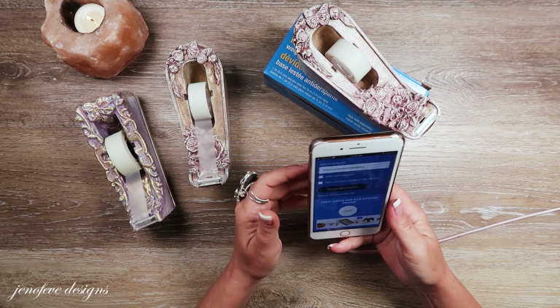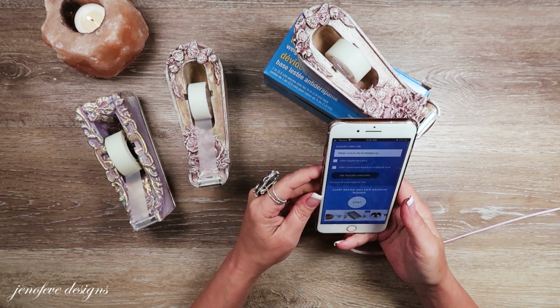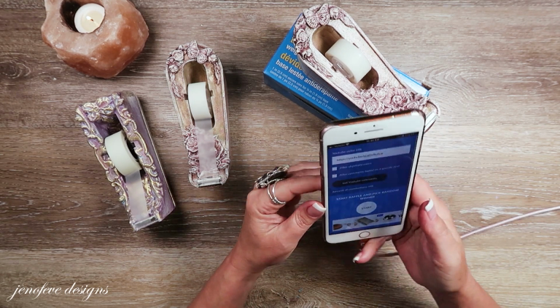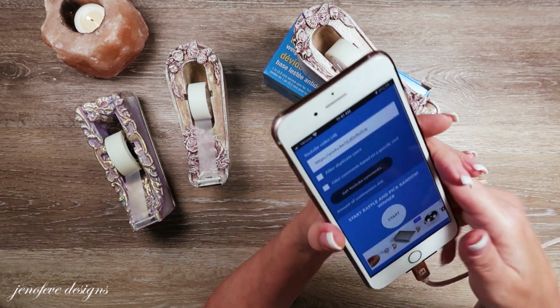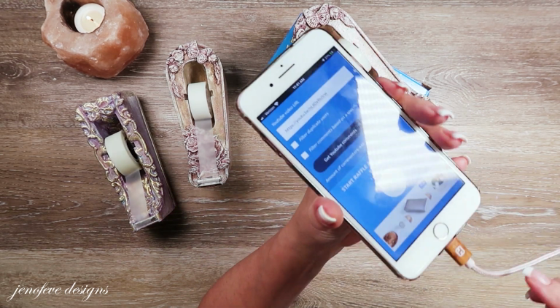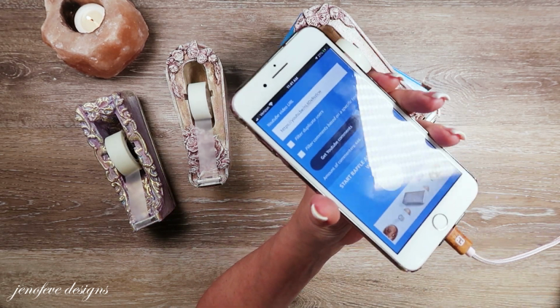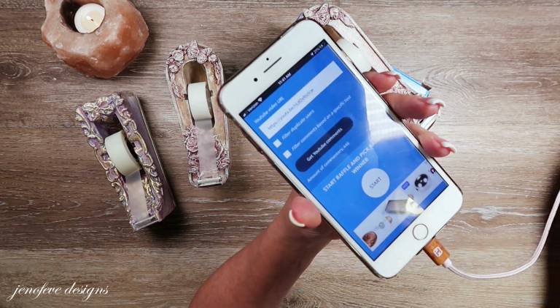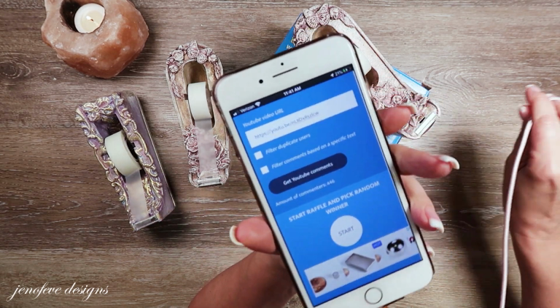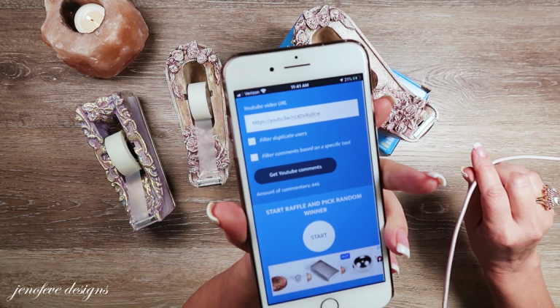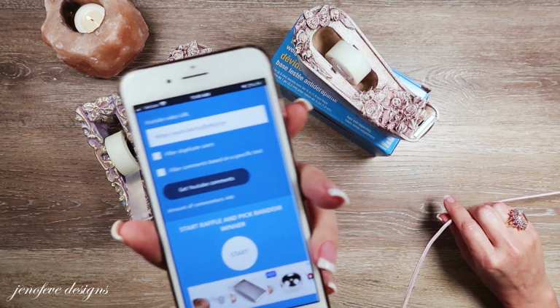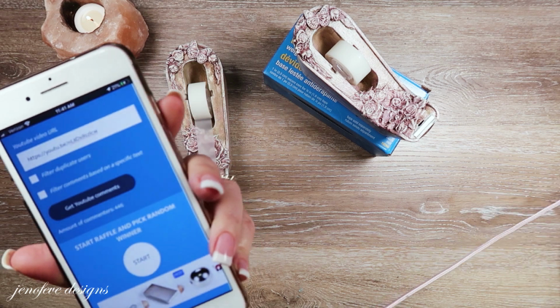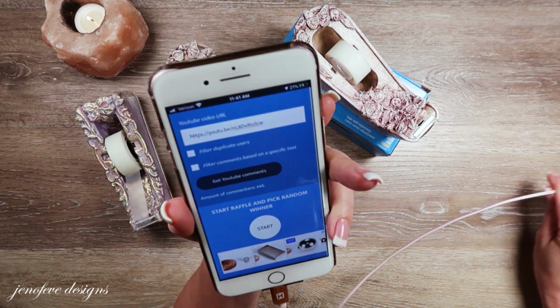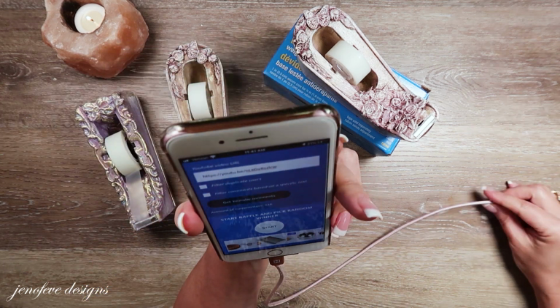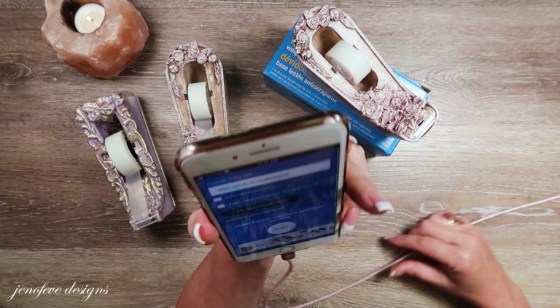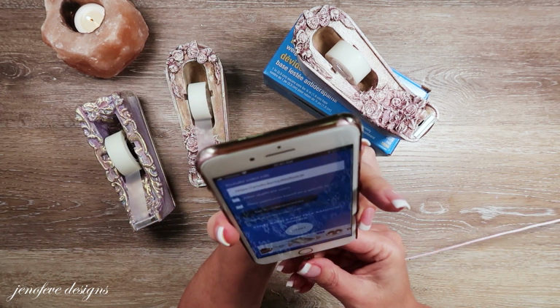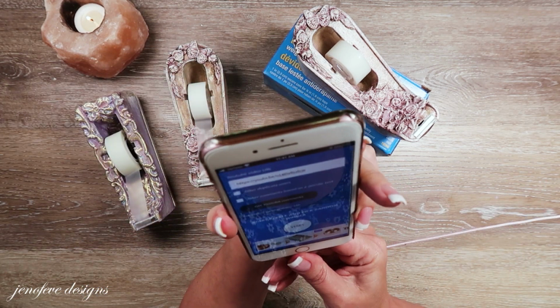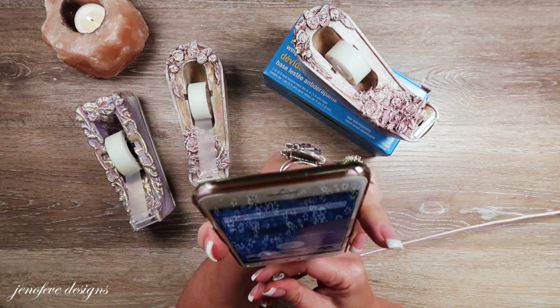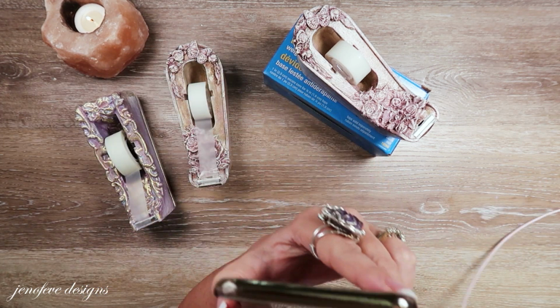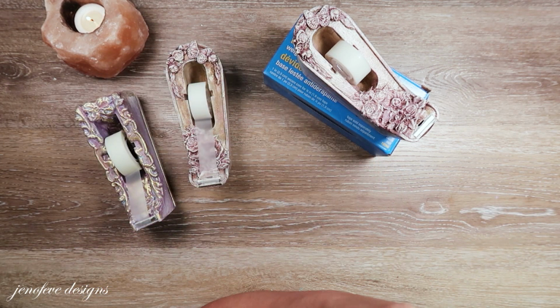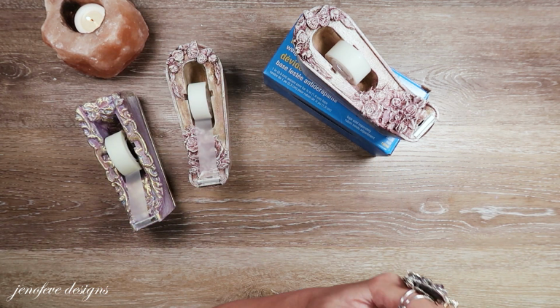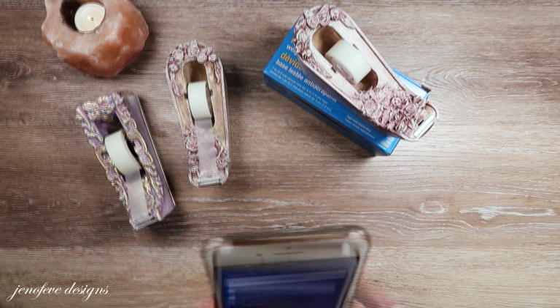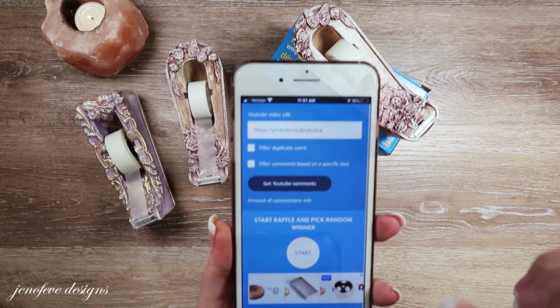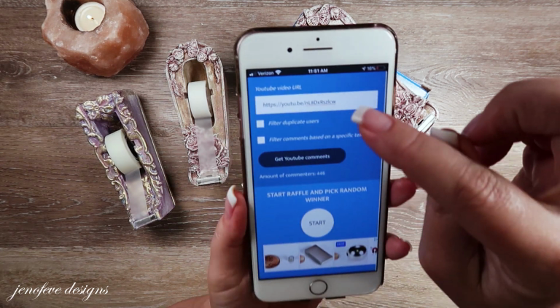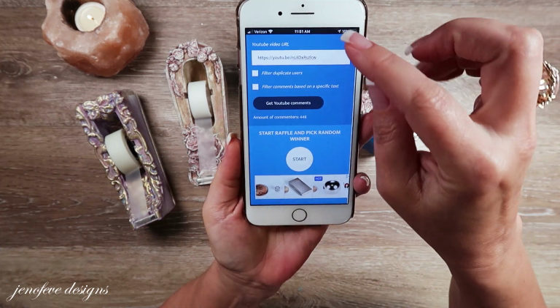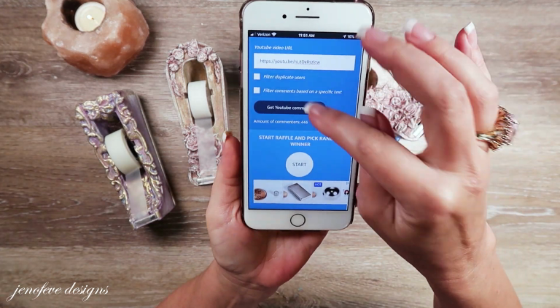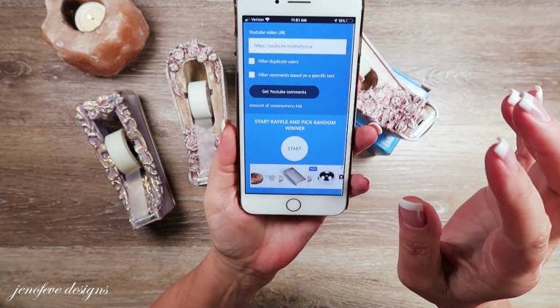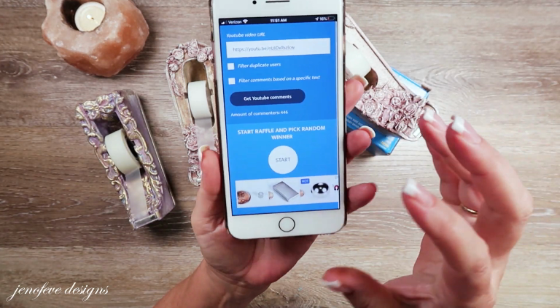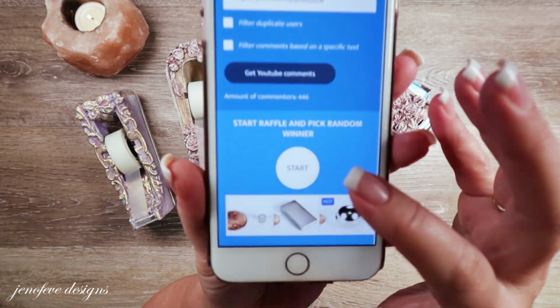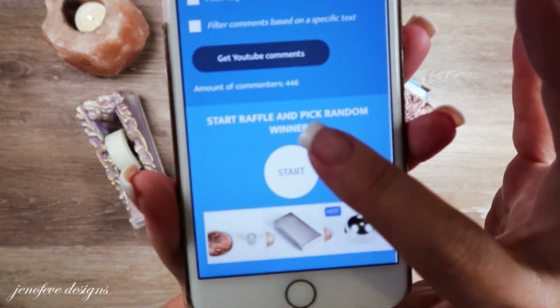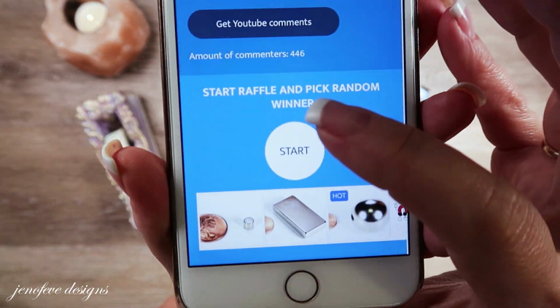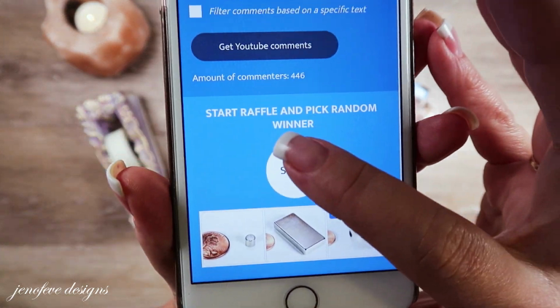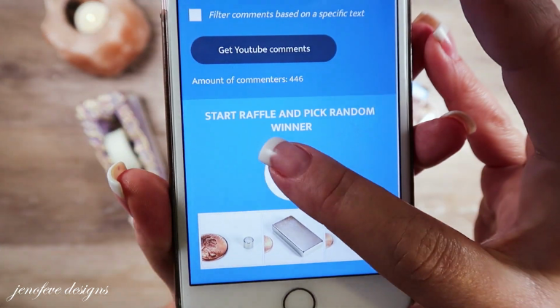I've already put the URL in there — I got unplugged because my battery is almost dead, but it's on 21% so we're good. I've got the URL in there, I pulled in the comments, and now I'm going to hit start.